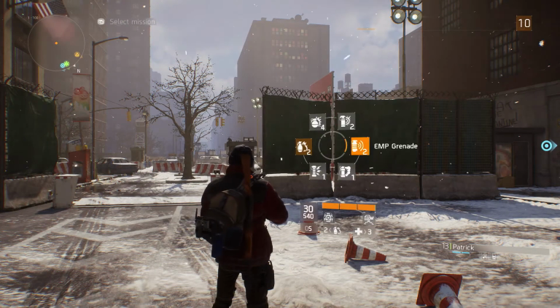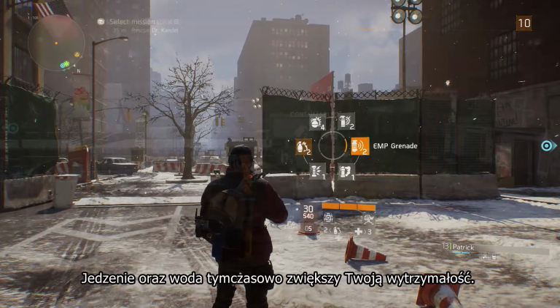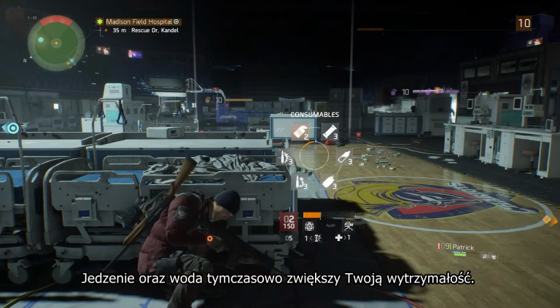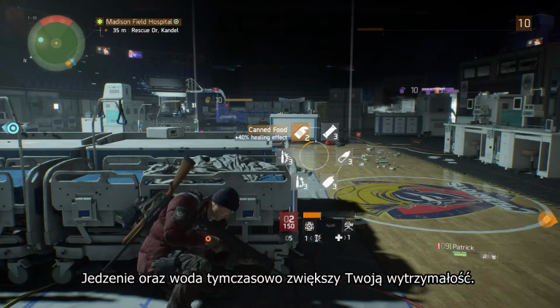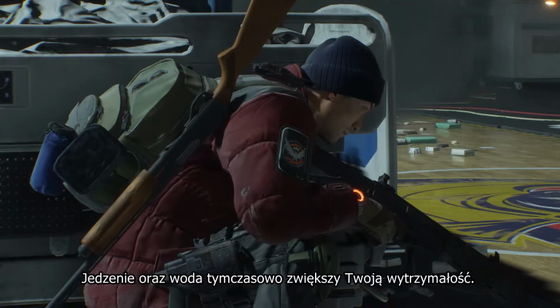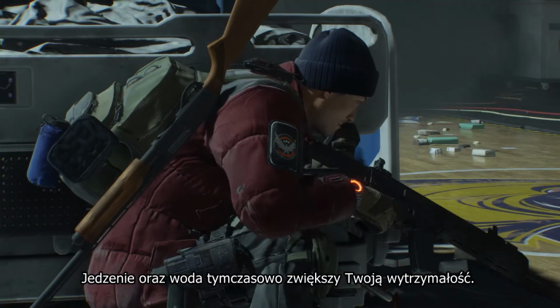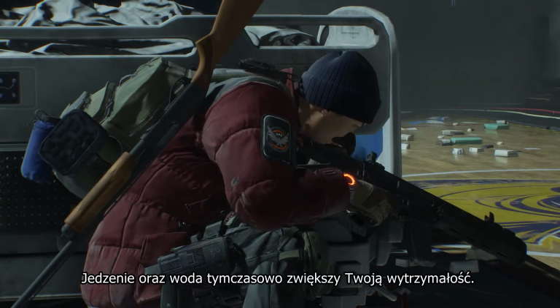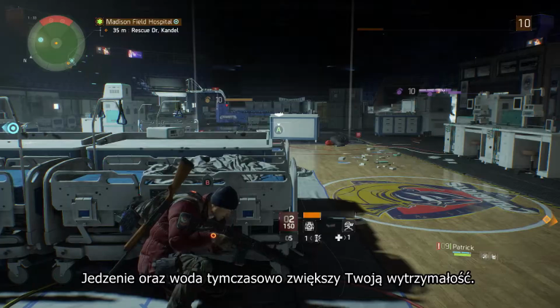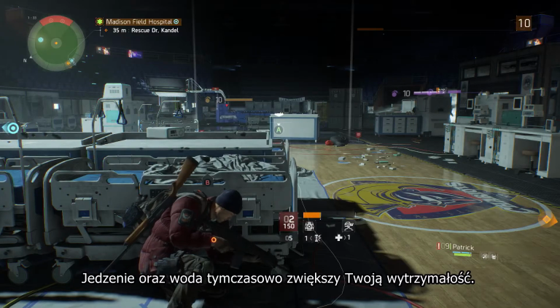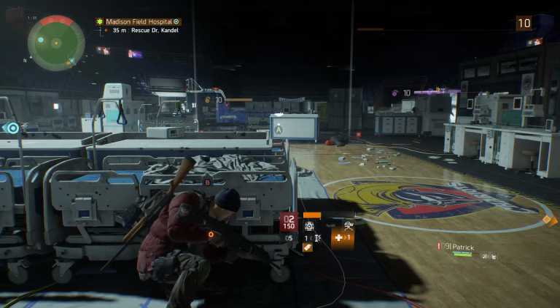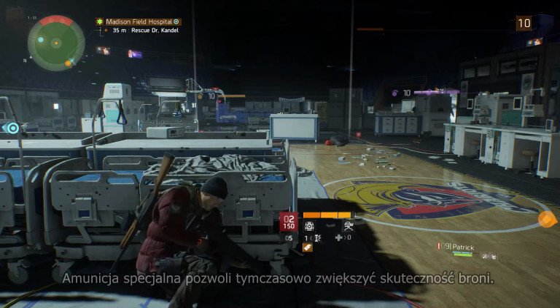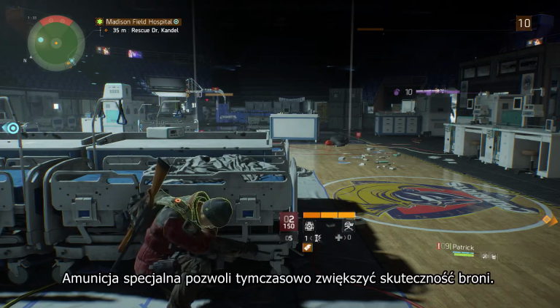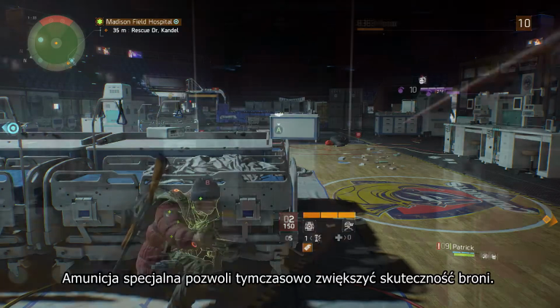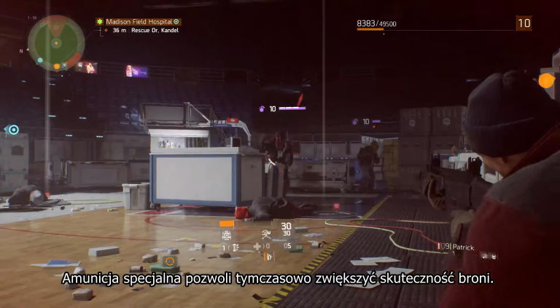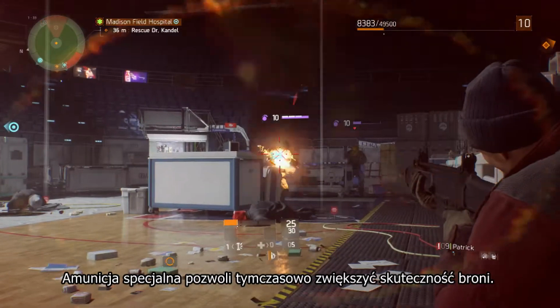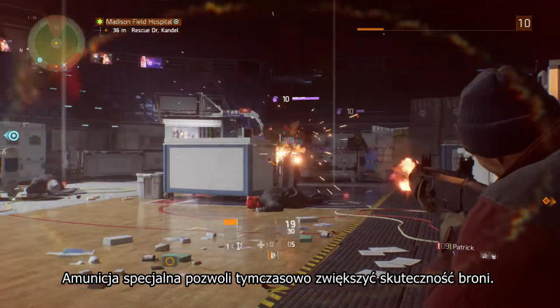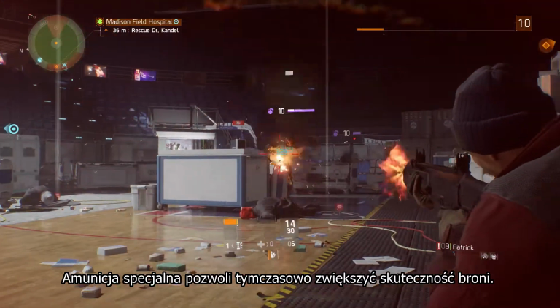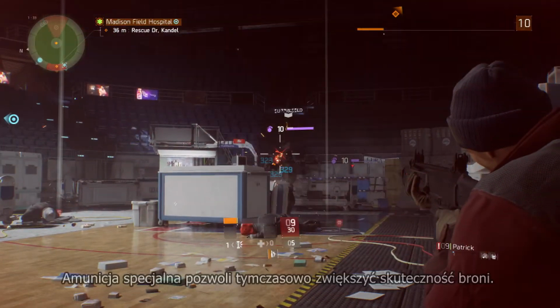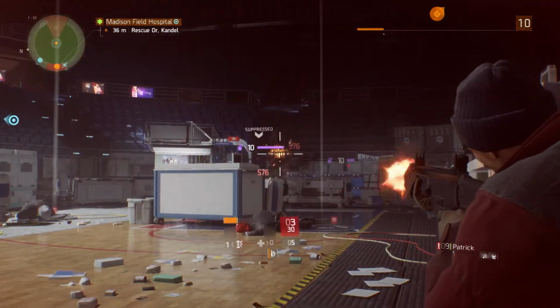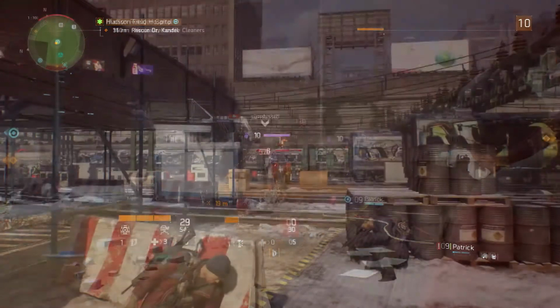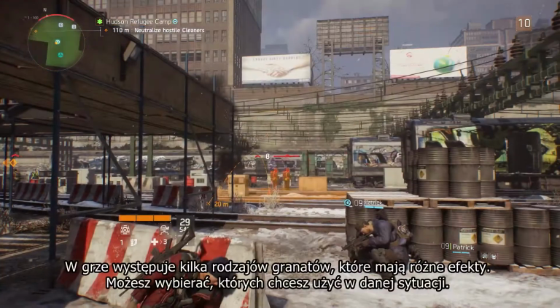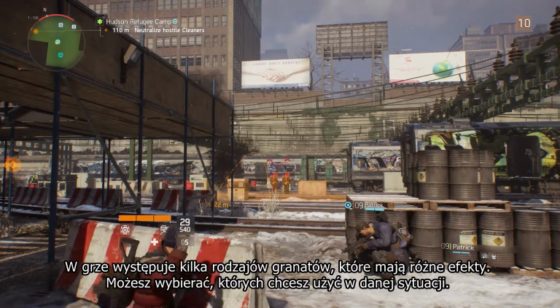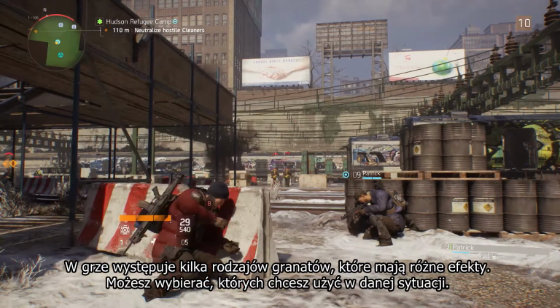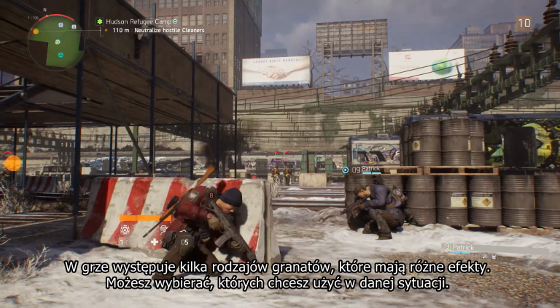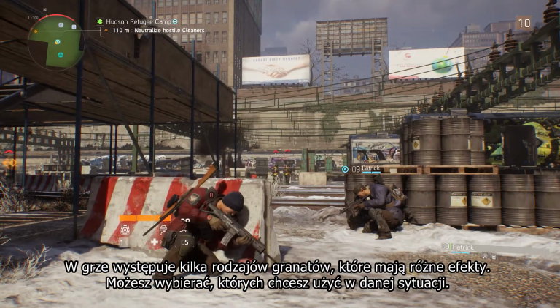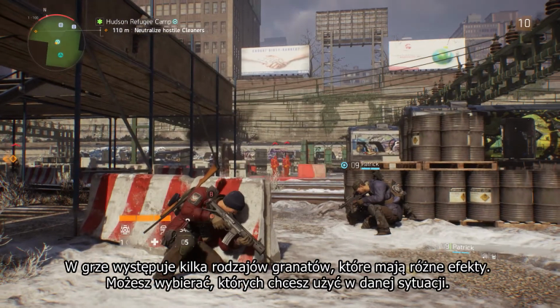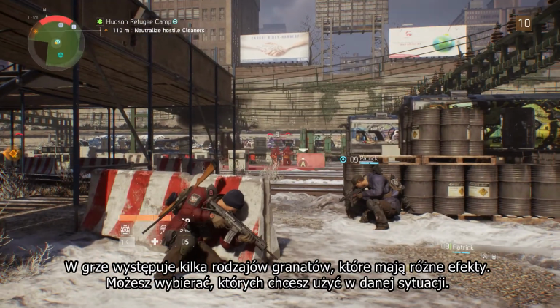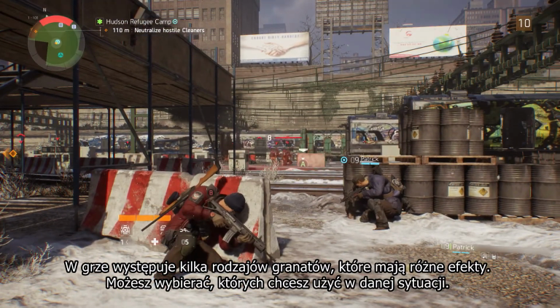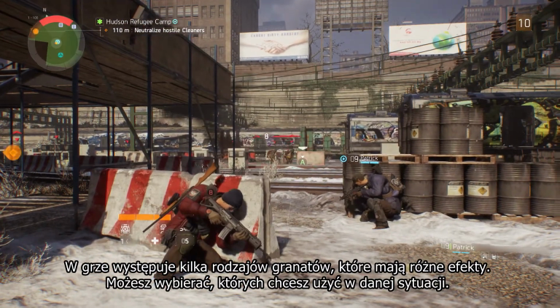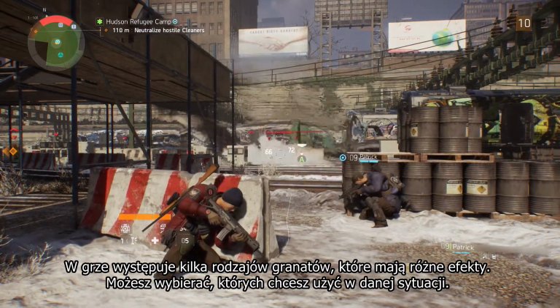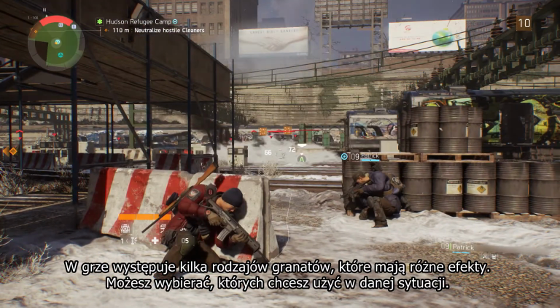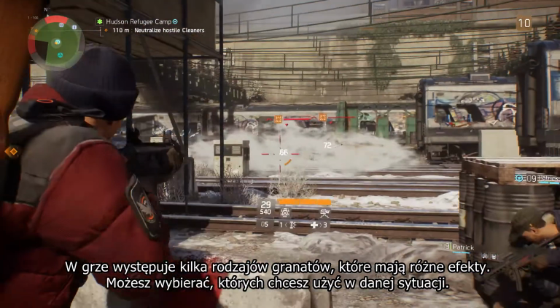Food and water consumables increase character performance. Special ammo consumables increase your weapon efficiency. Grenades come in different types that have different effects, and you can choose depending on the situation.